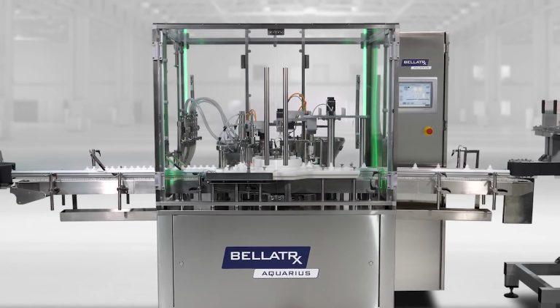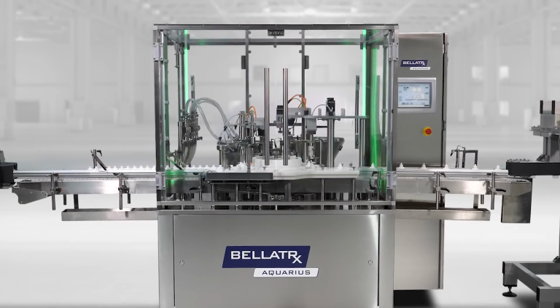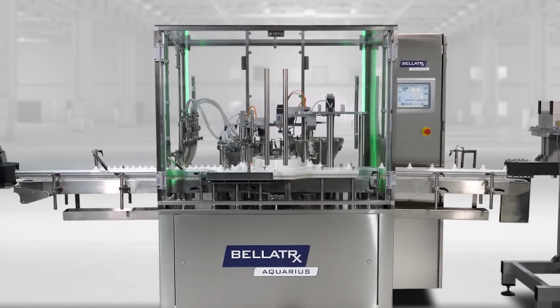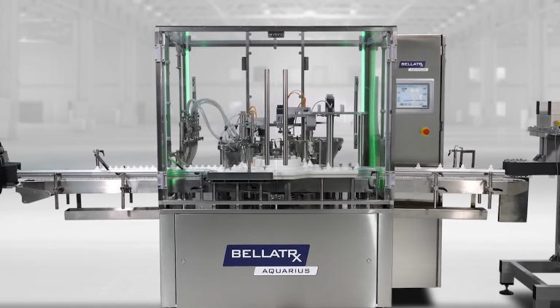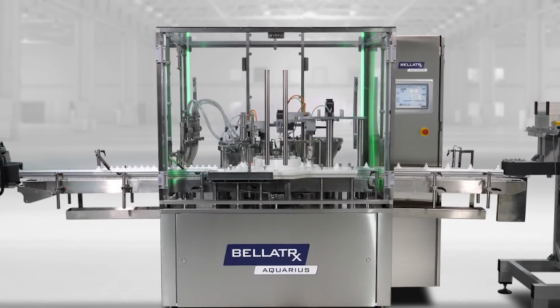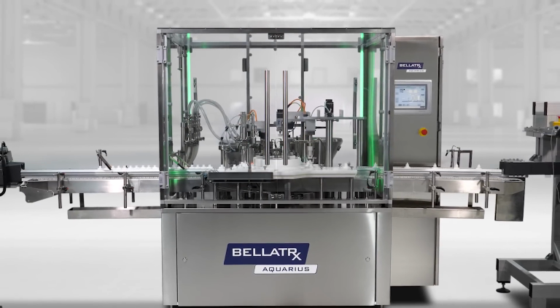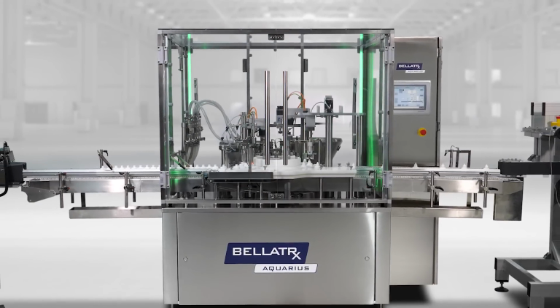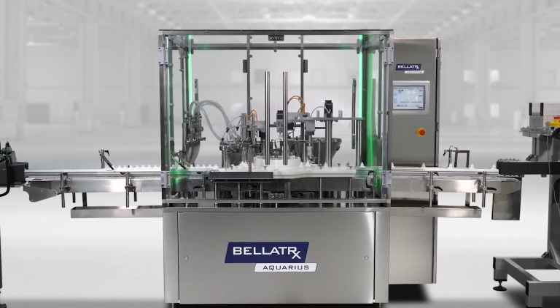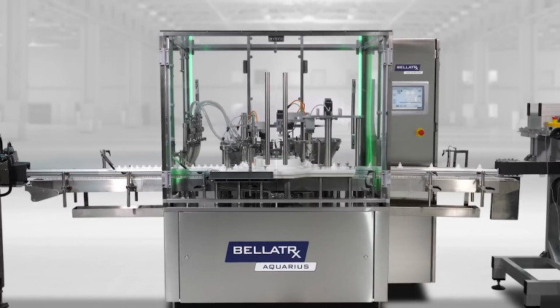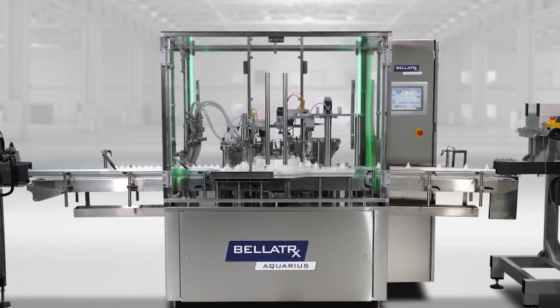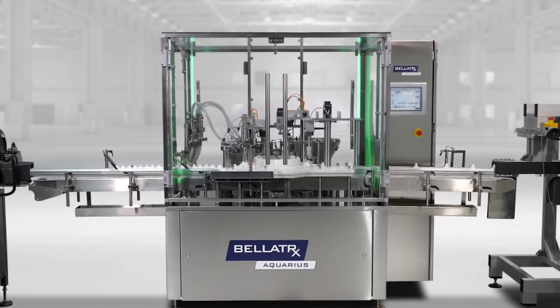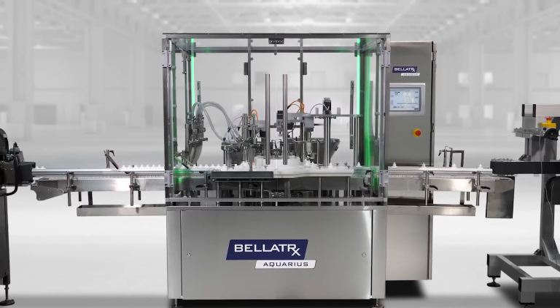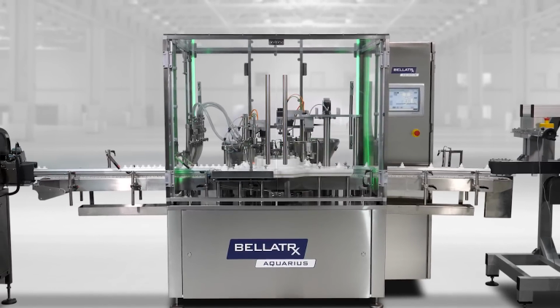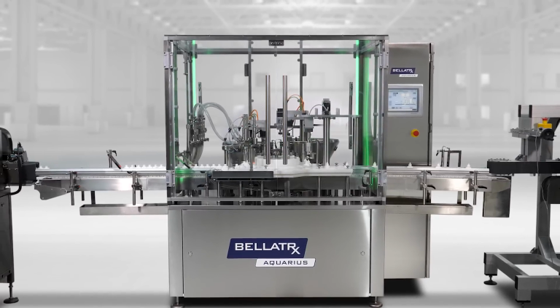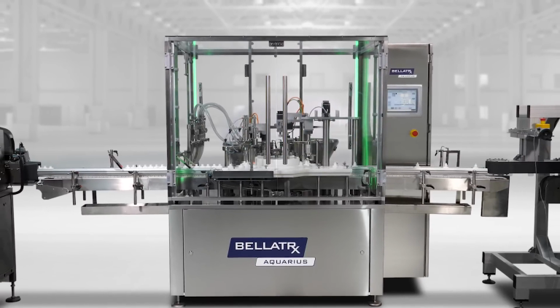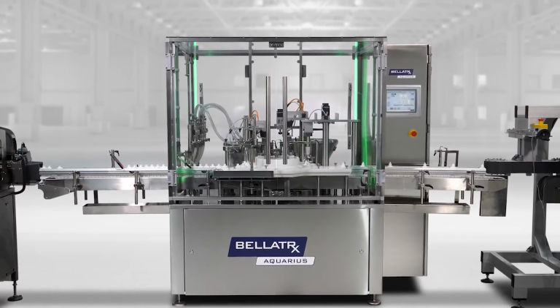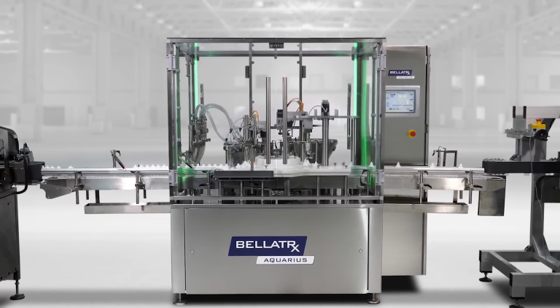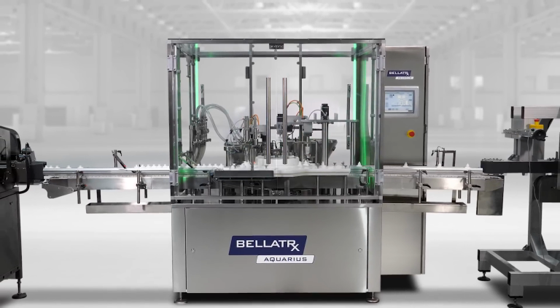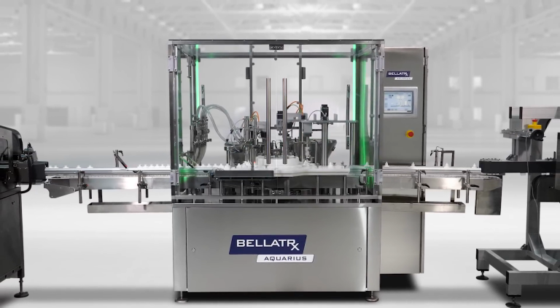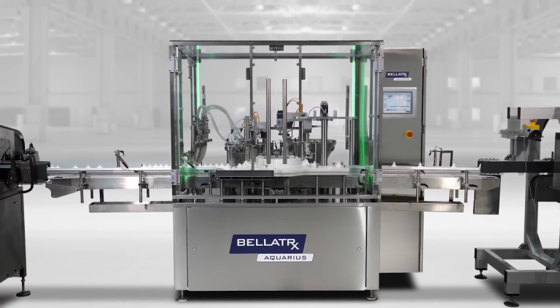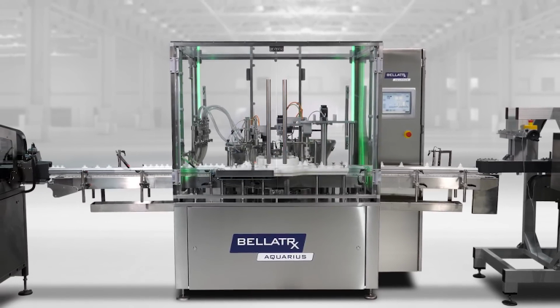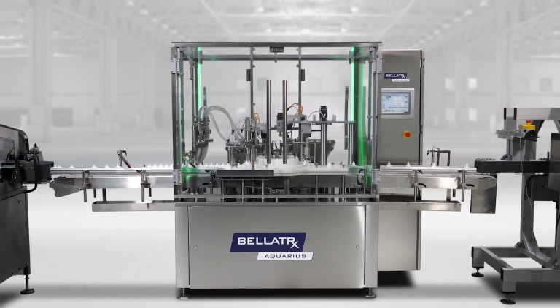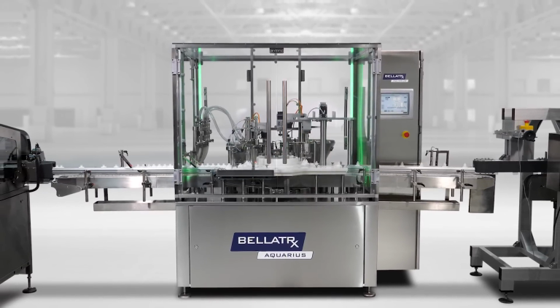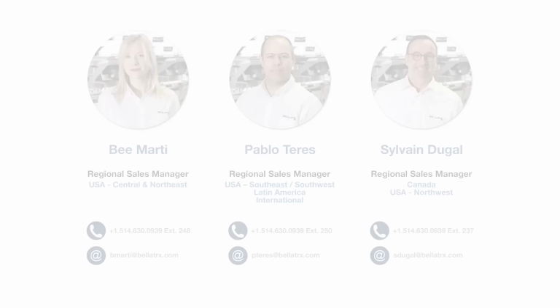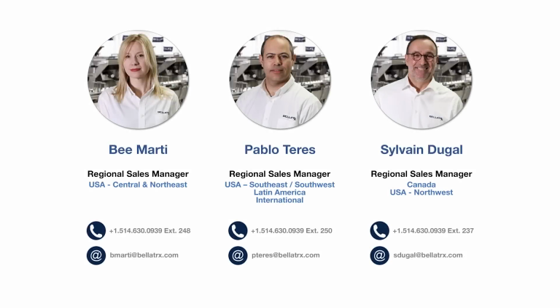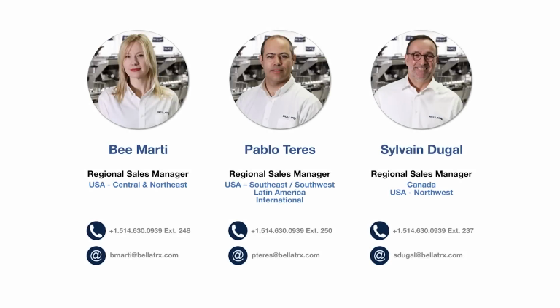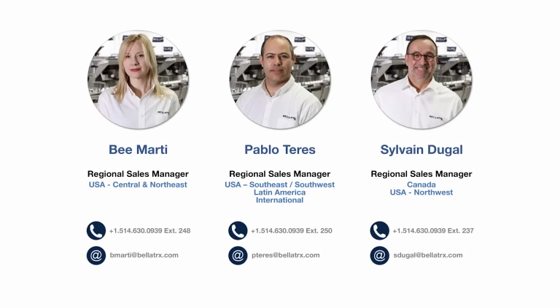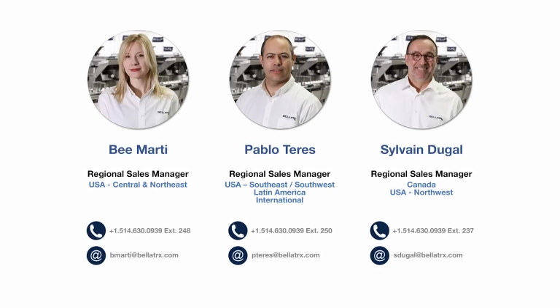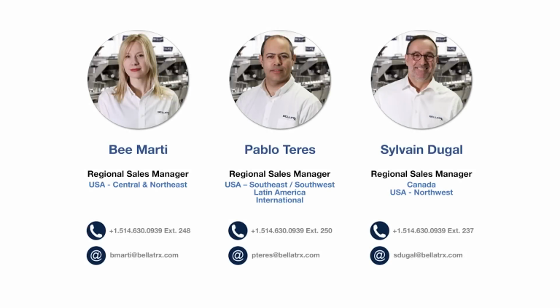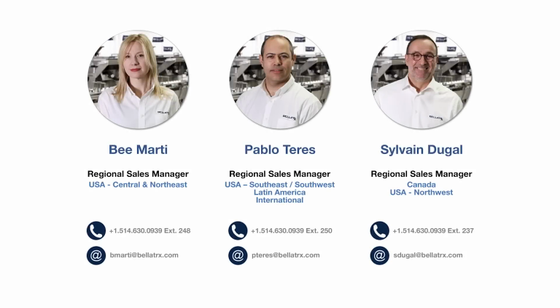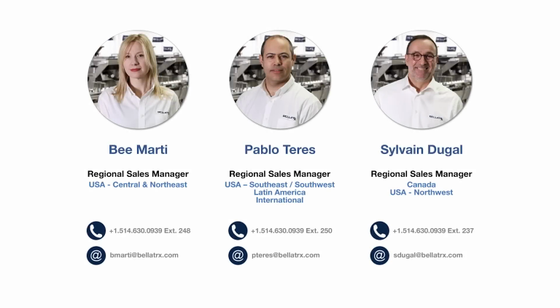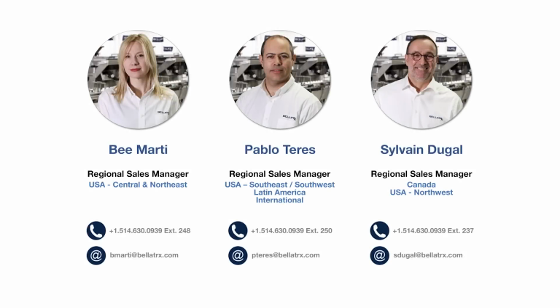There are so many more technical features of the Aquarius Monoblock which are geared toward providing you with unique operational and maintenance benefits when operating this machine. Please contact your regional sales manager for more information.